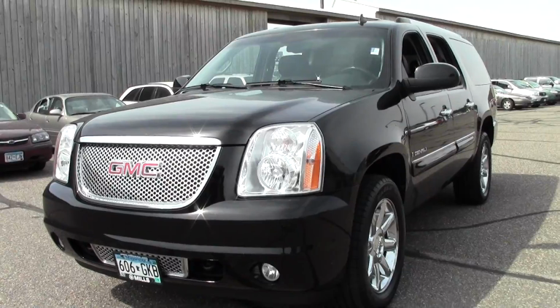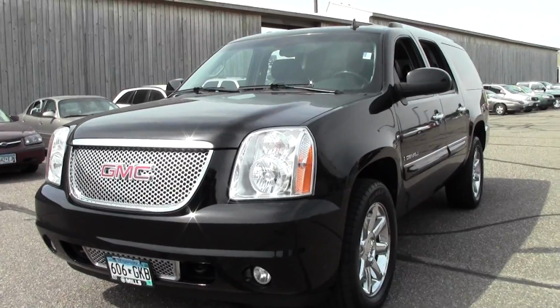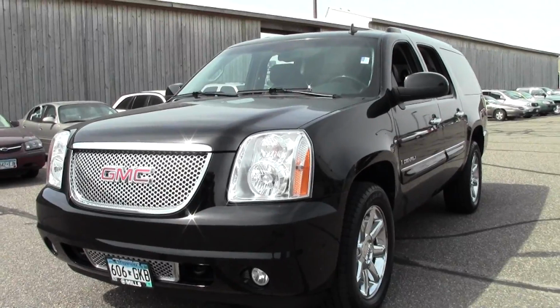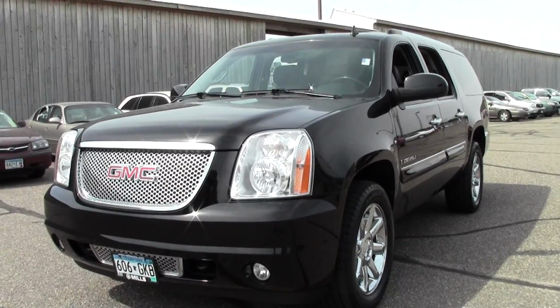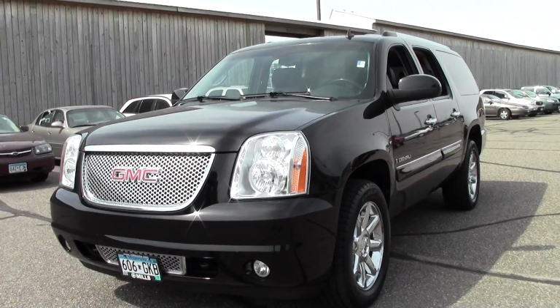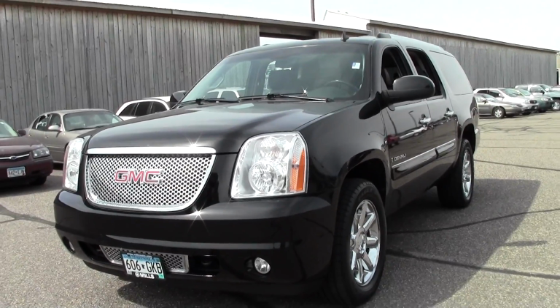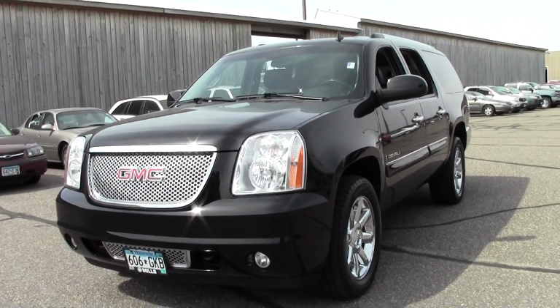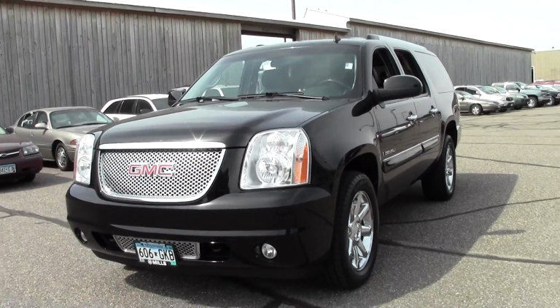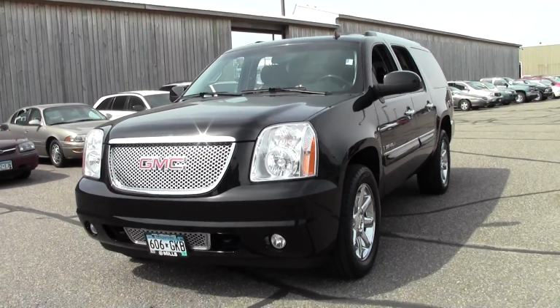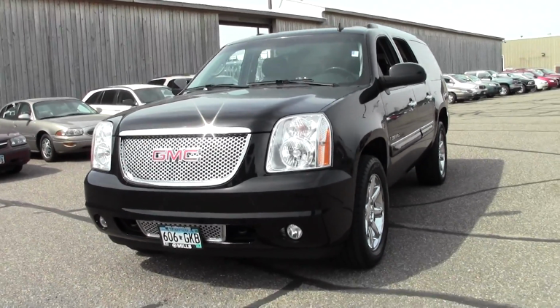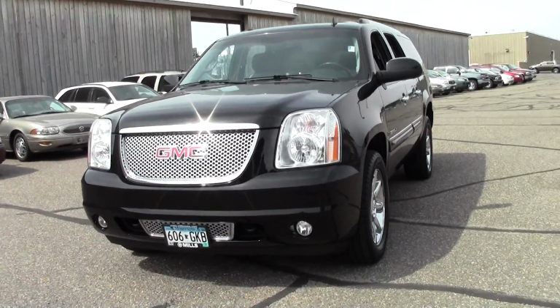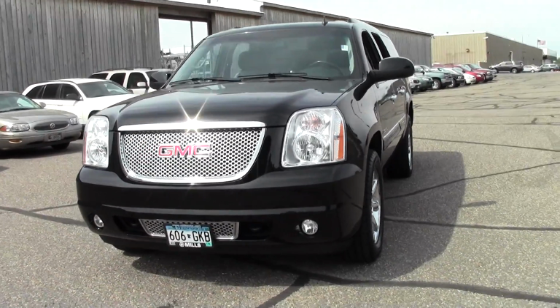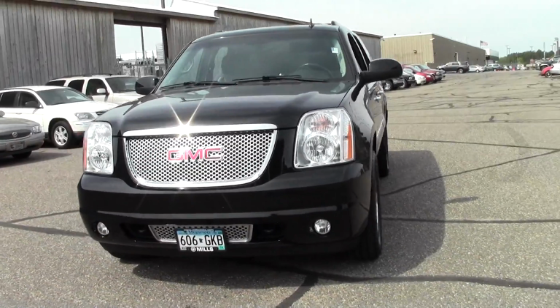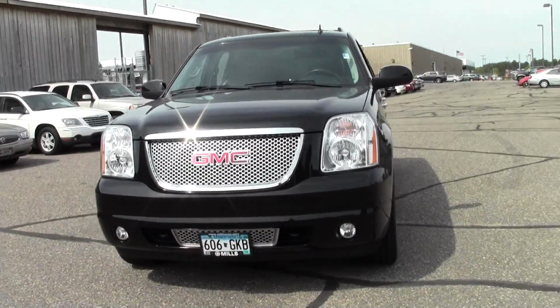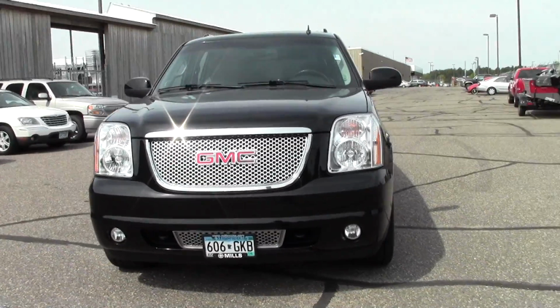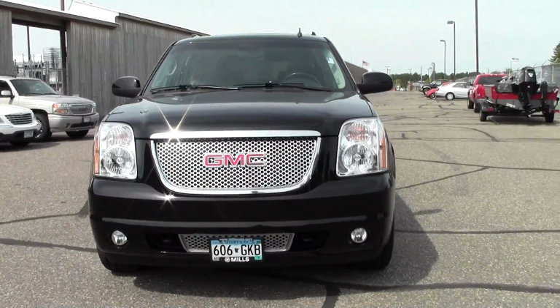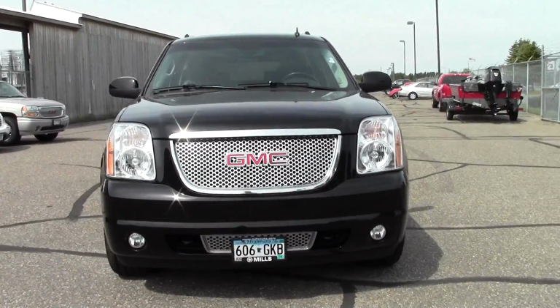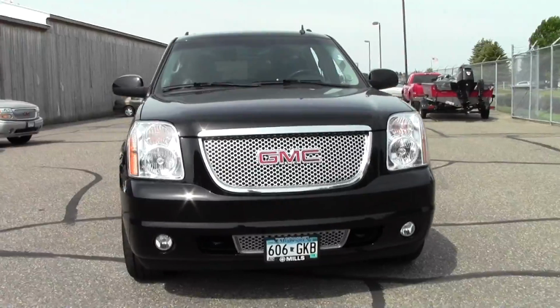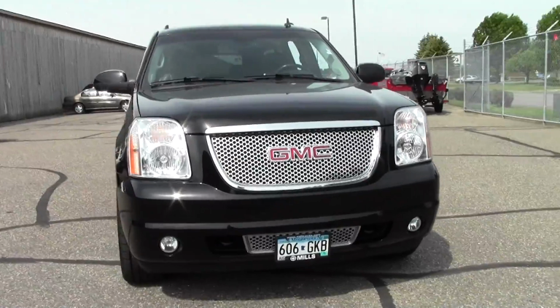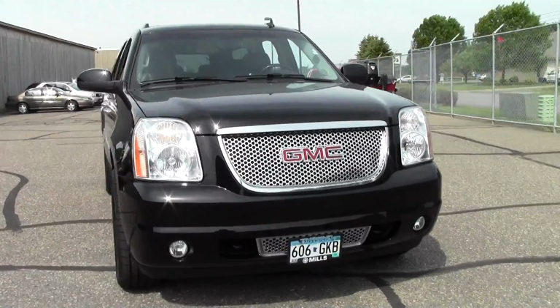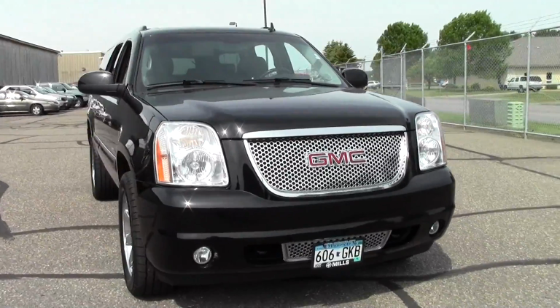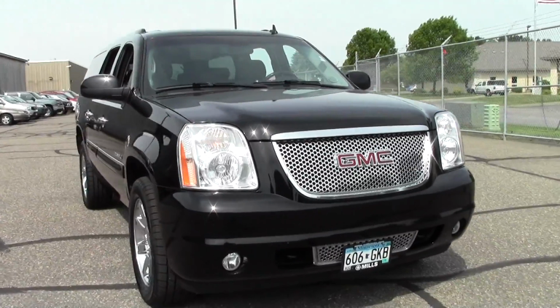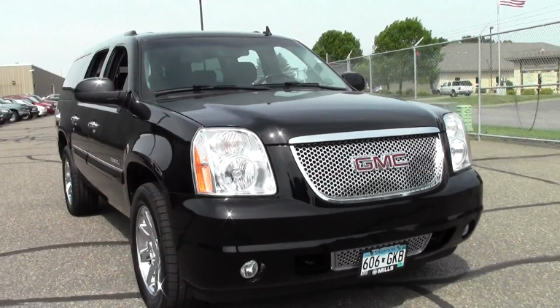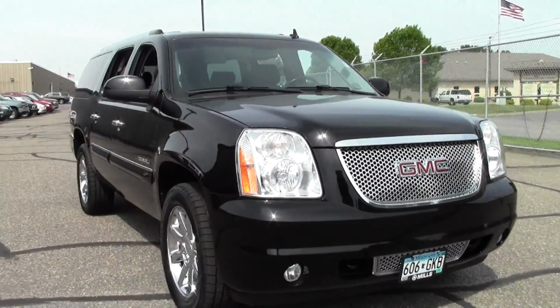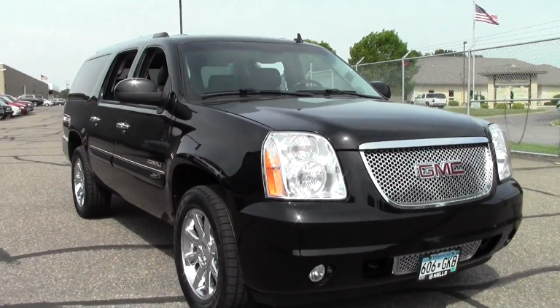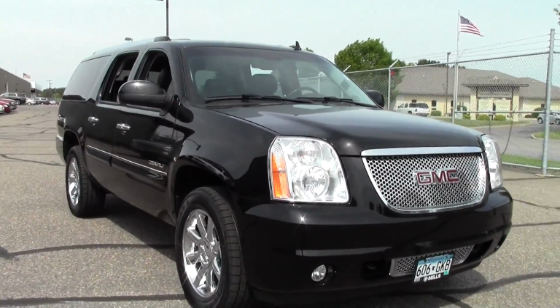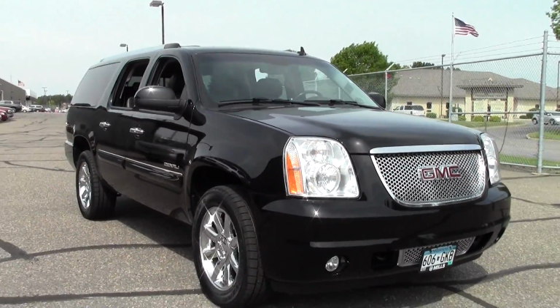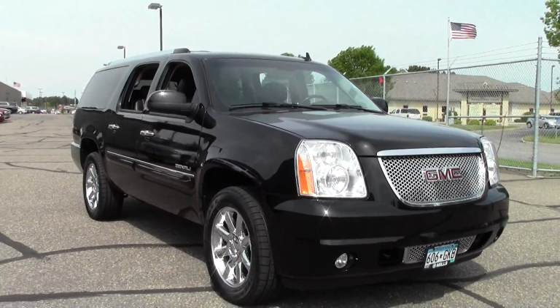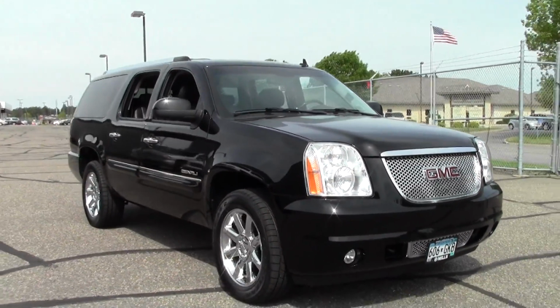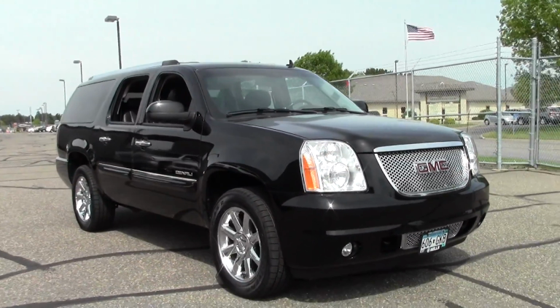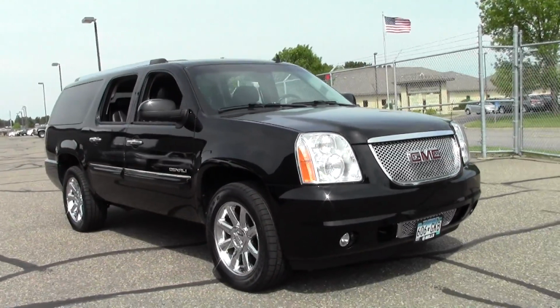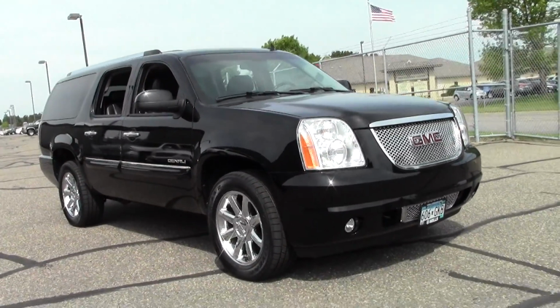Welcome to MillsAuto.com. This is the 2008 GMC Yukon XL Denali, 160,000 miles, 6.2 liter V8 rated at 18 mpg highway.